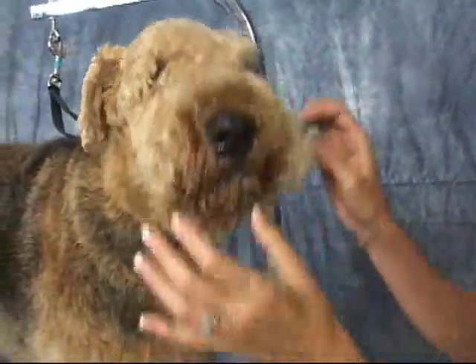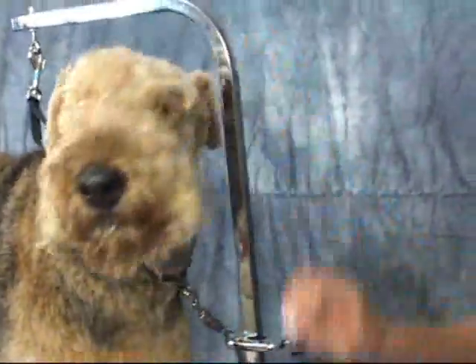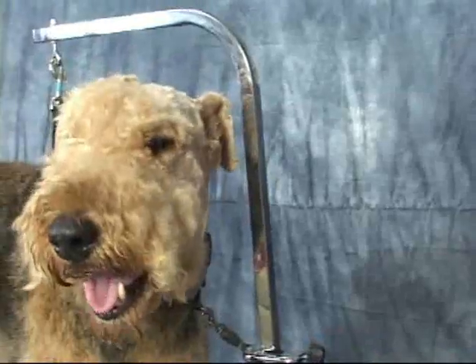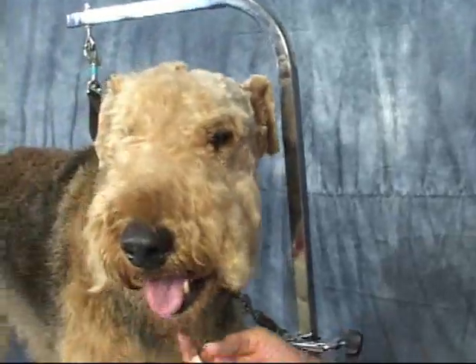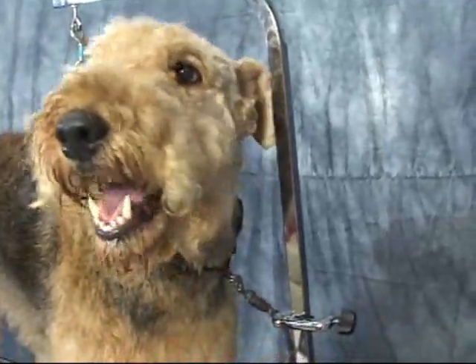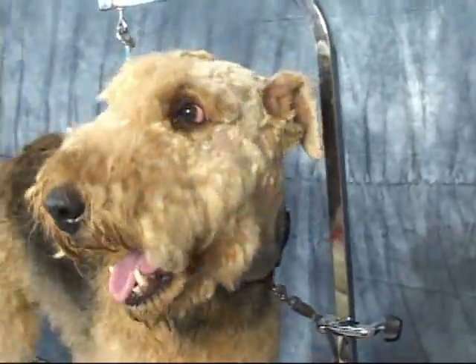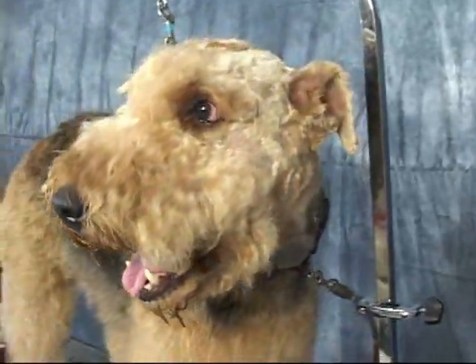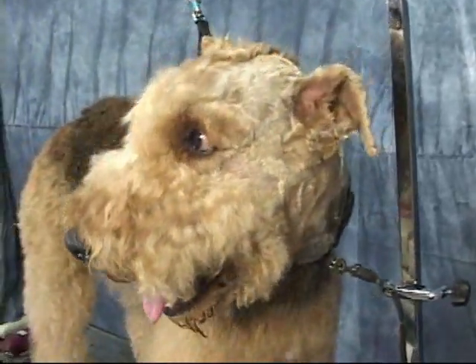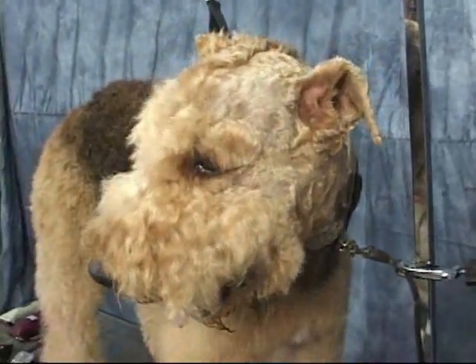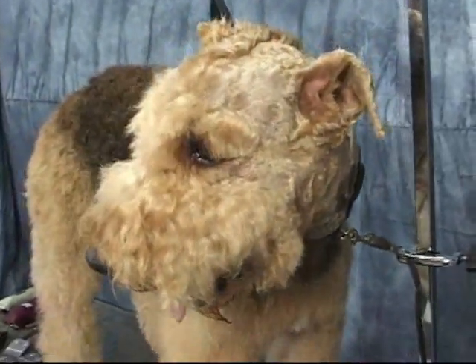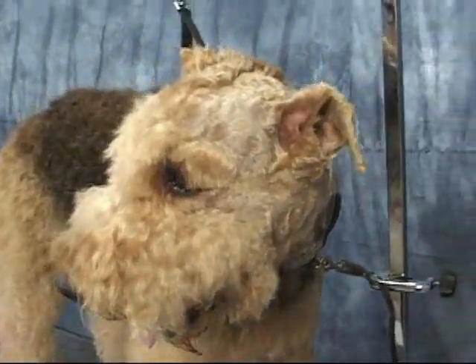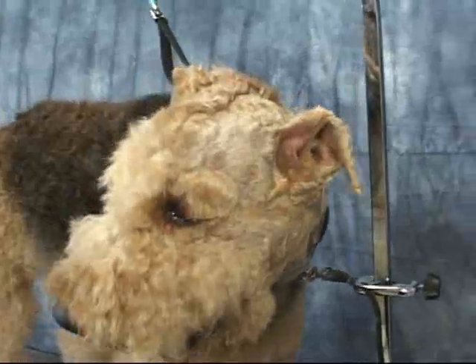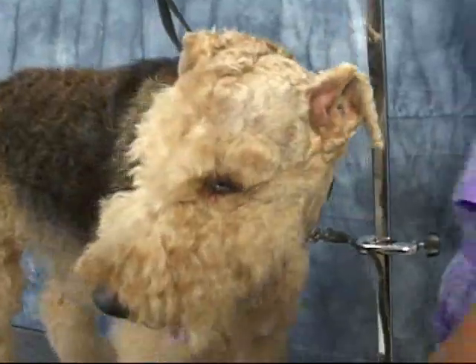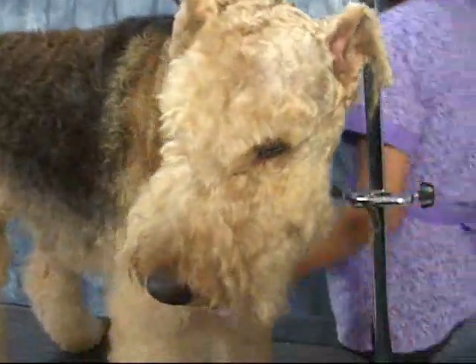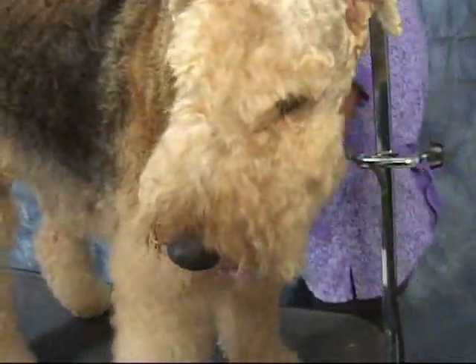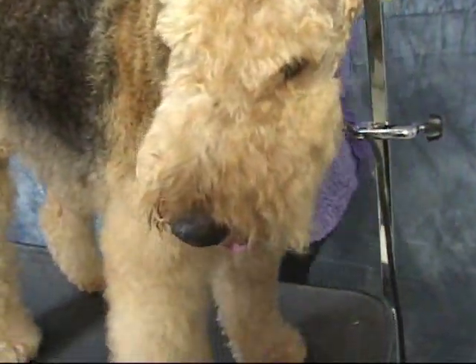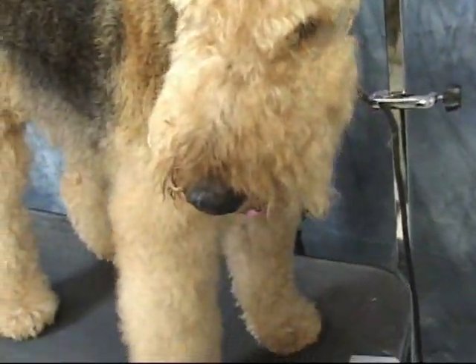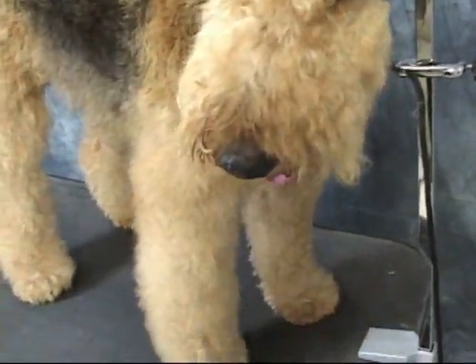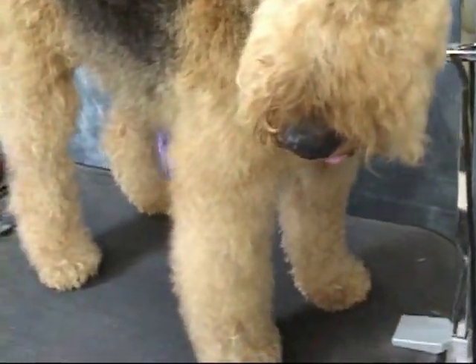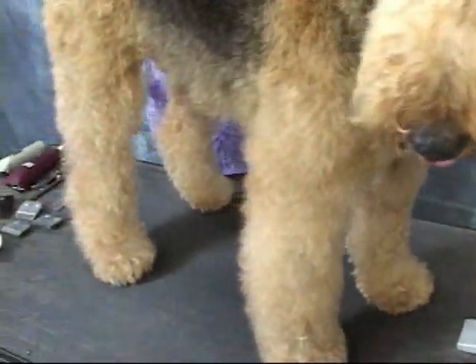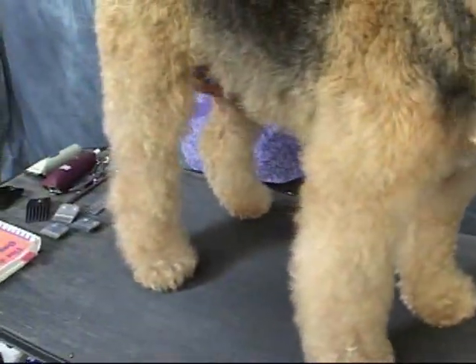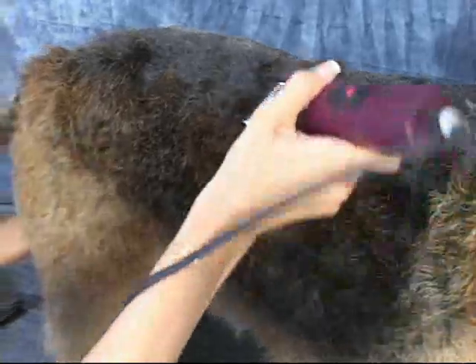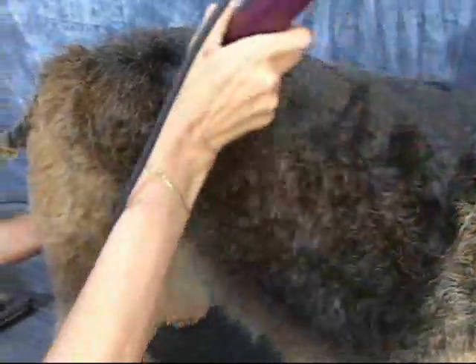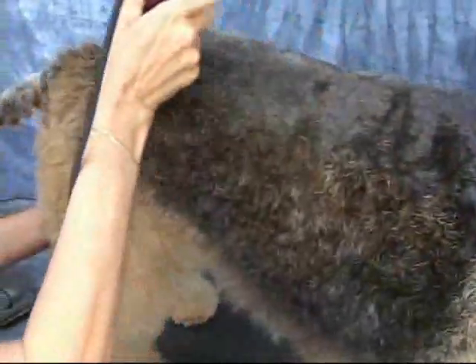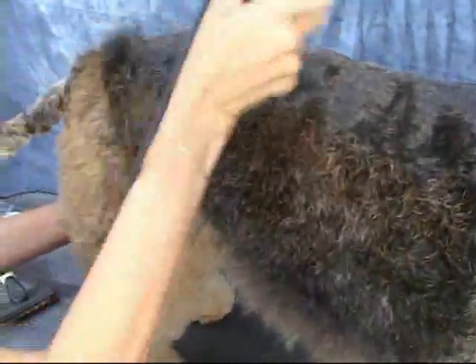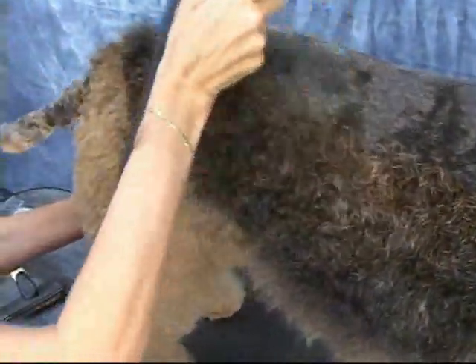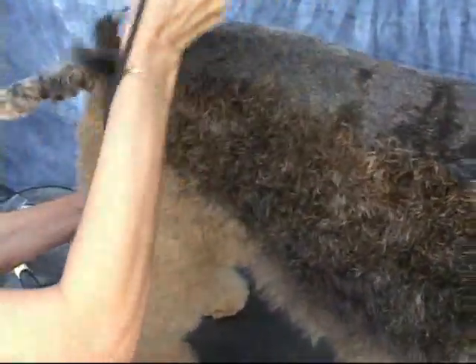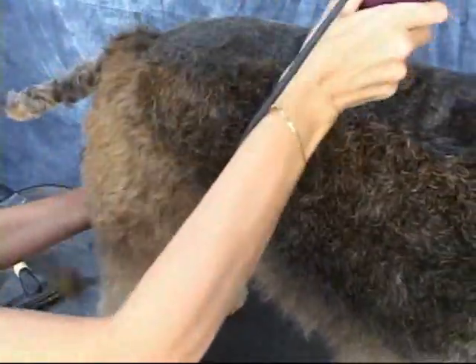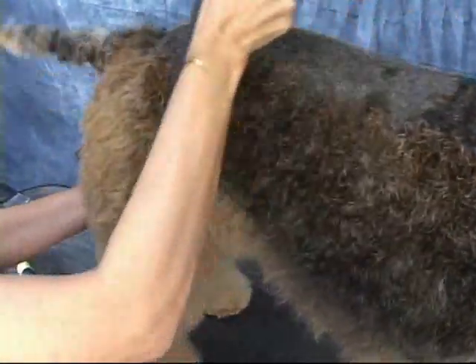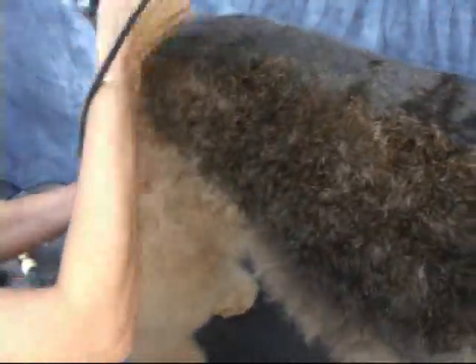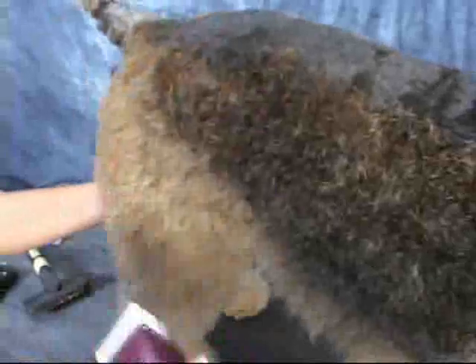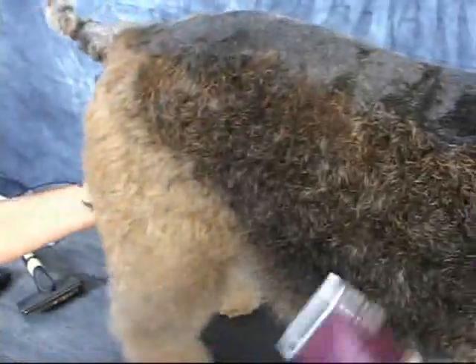Yvonne will take you in a step-by-step format: what tools to use, what blades, what comb sizes, how to trim the skirt, and so much more.